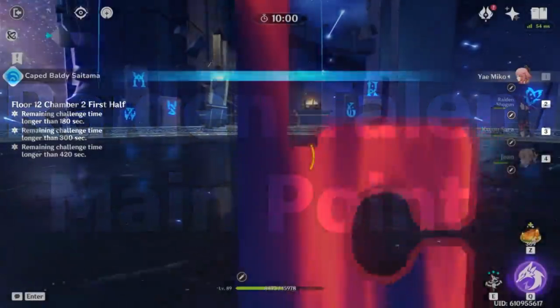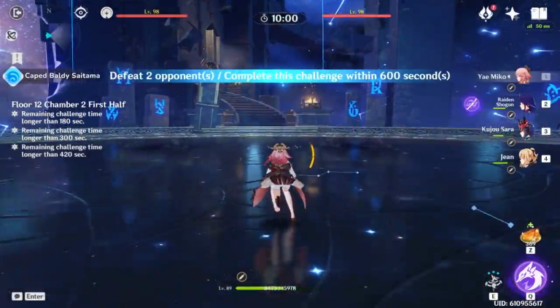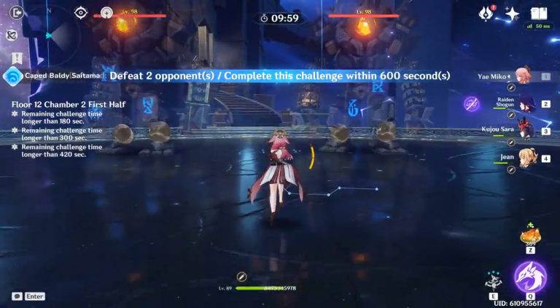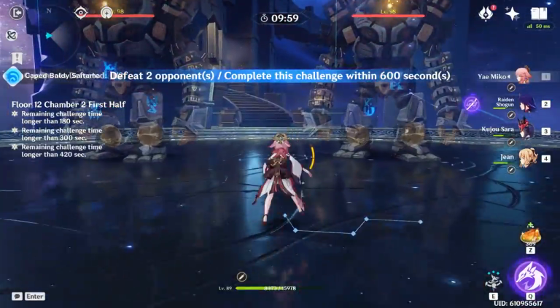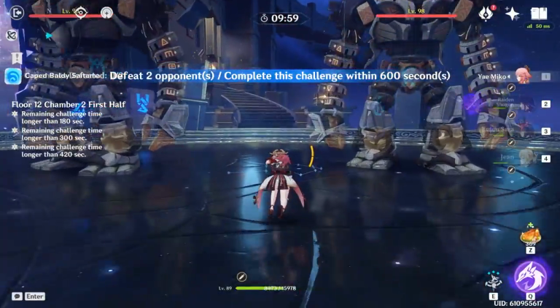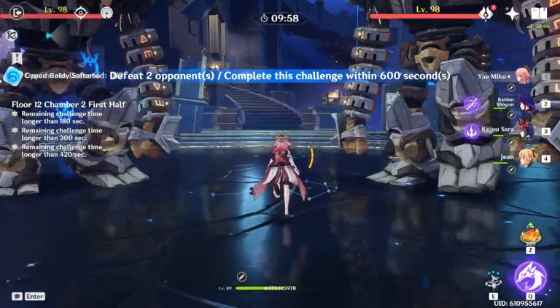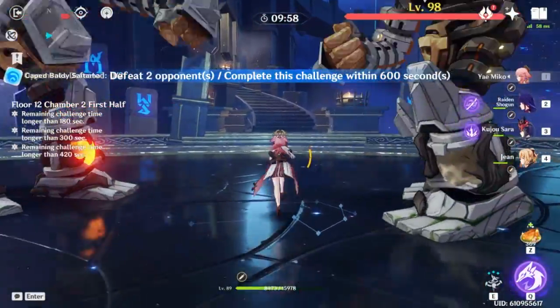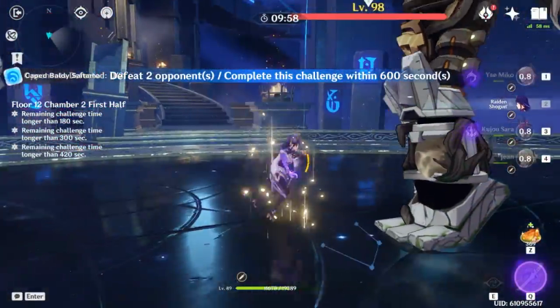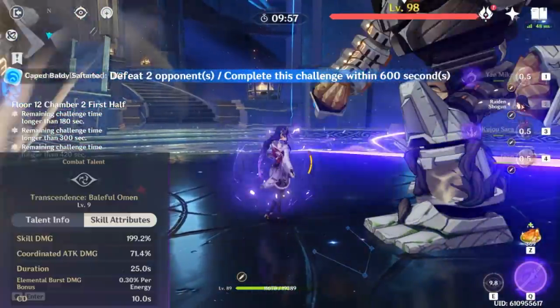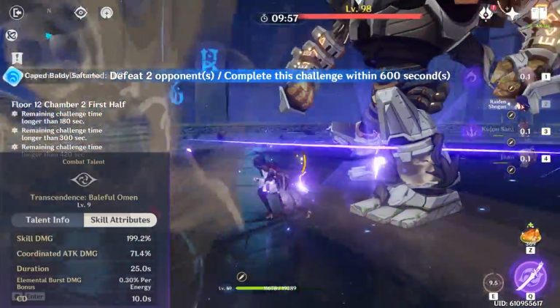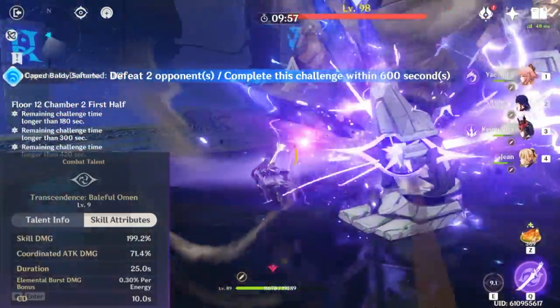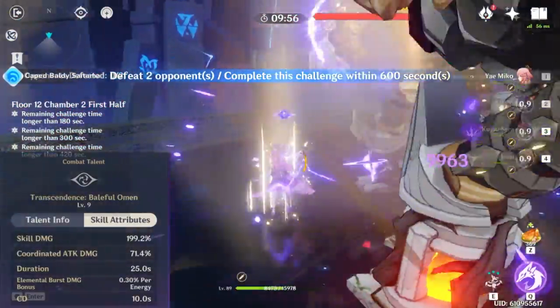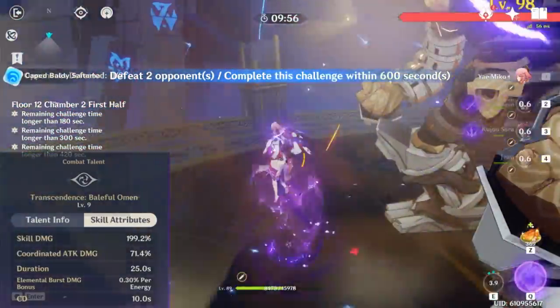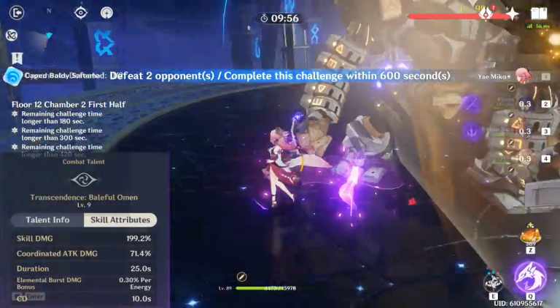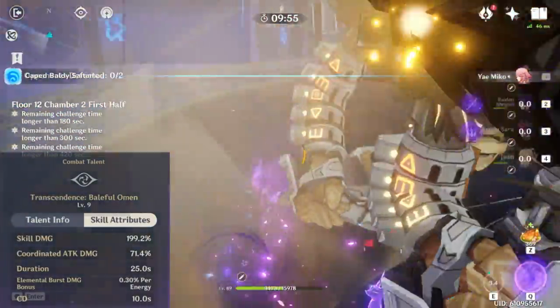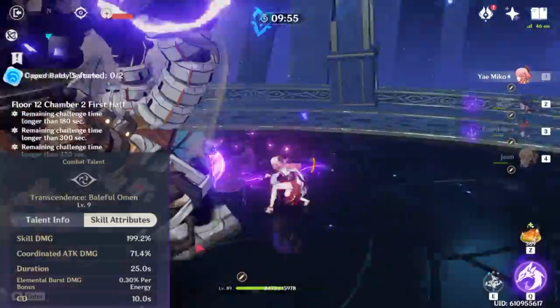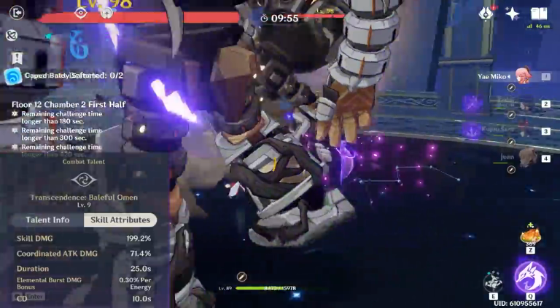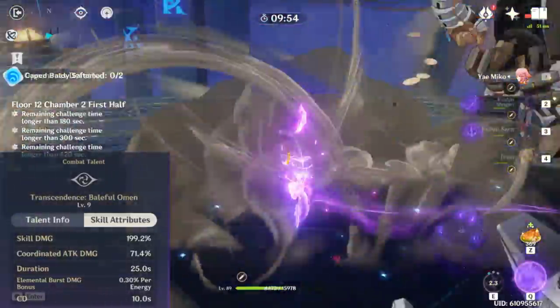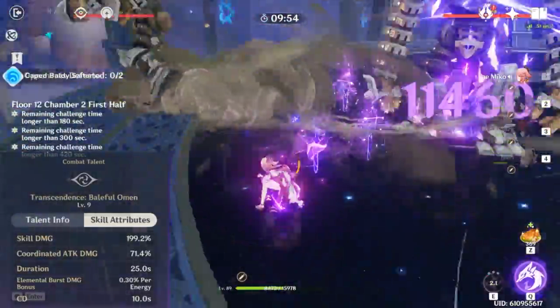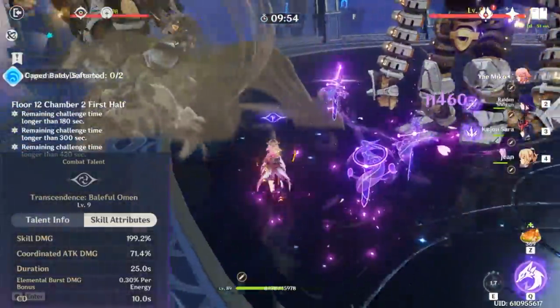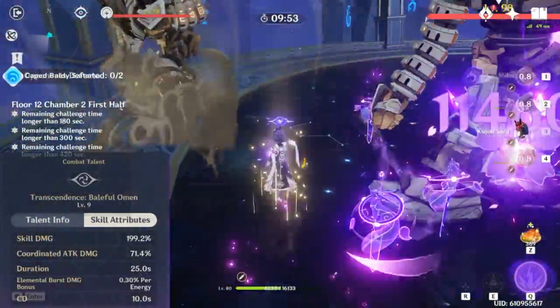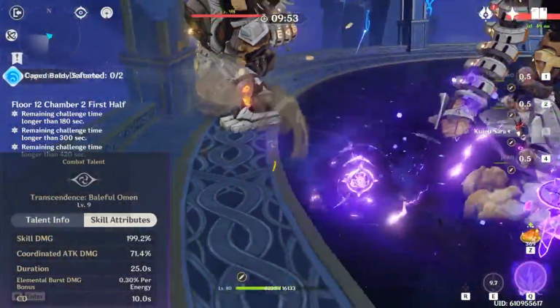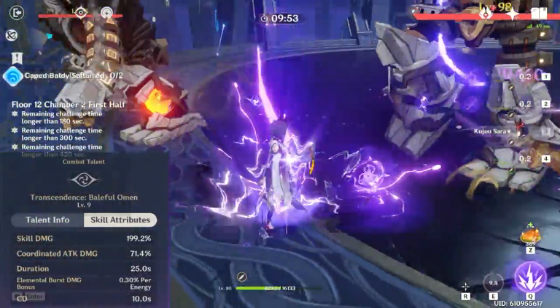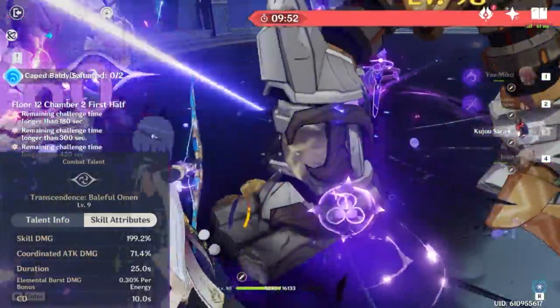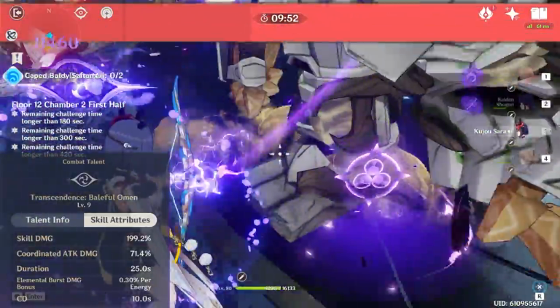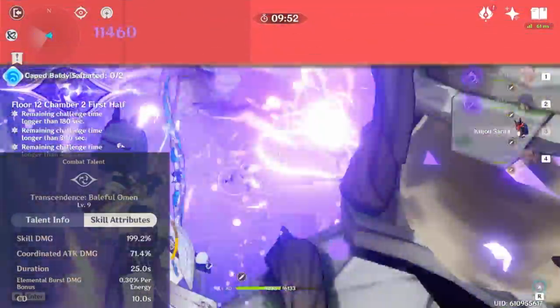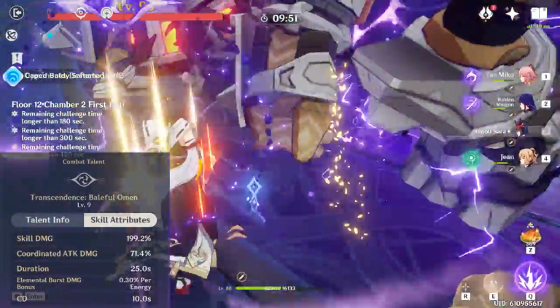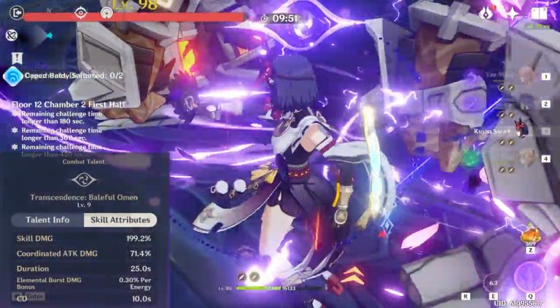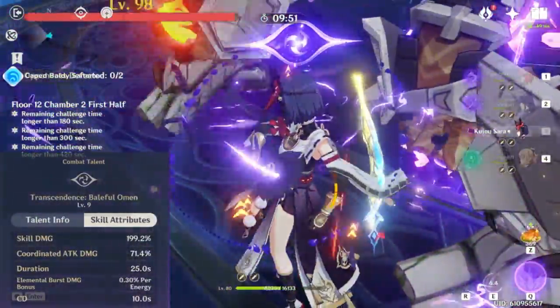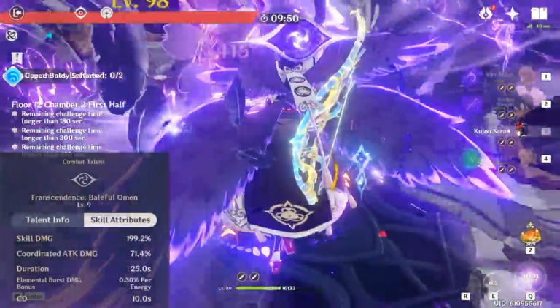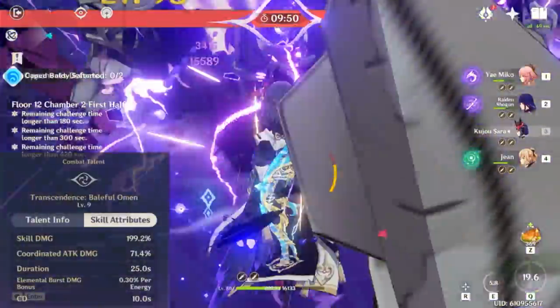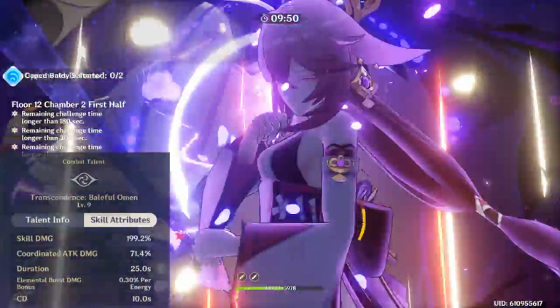The only thing I'm going to say about the talents is to make sure you start off with Raiden's elemental skill in order to boost up all your teammates' burst for the fight. Just refresh it when you can, especially towards the end of her burst, but it usually has 100% uptime.